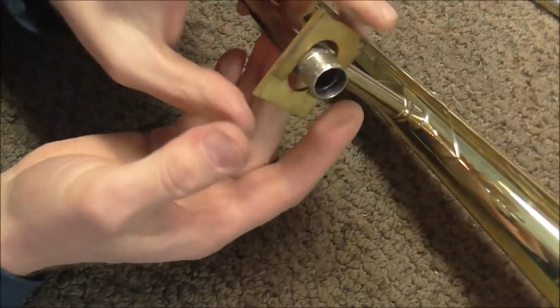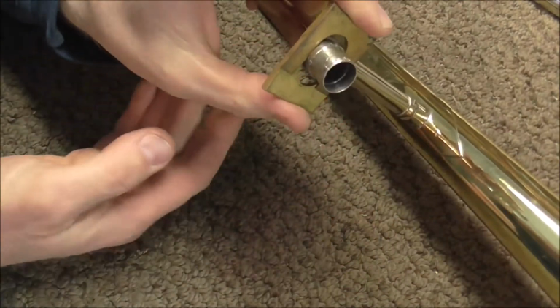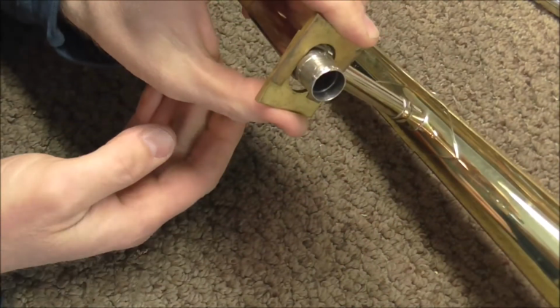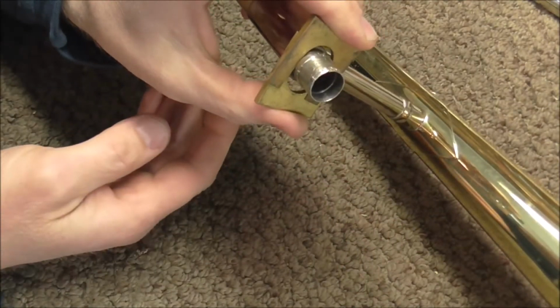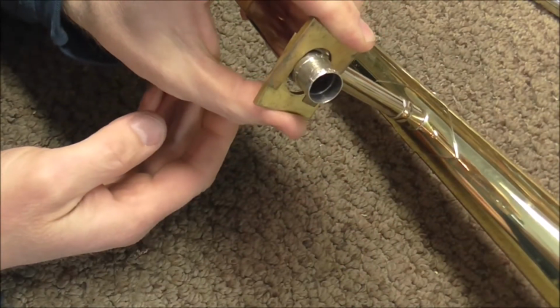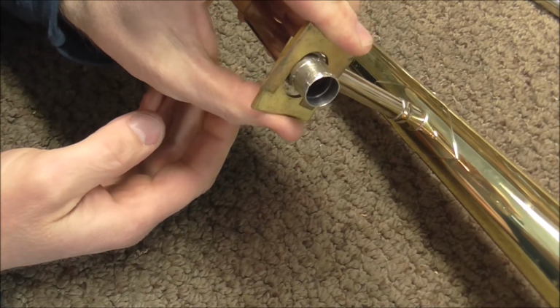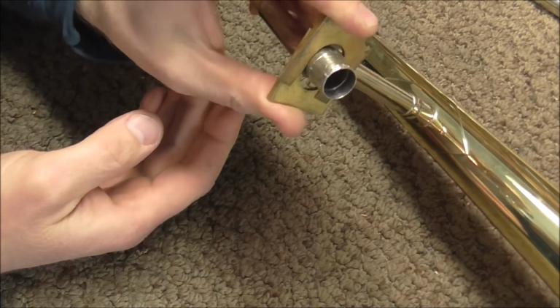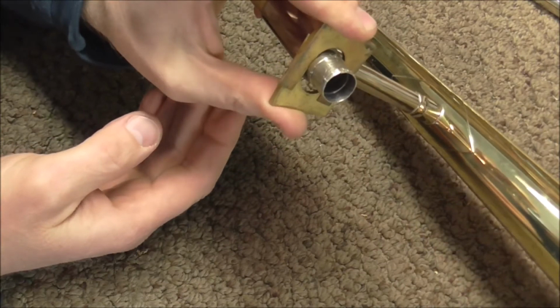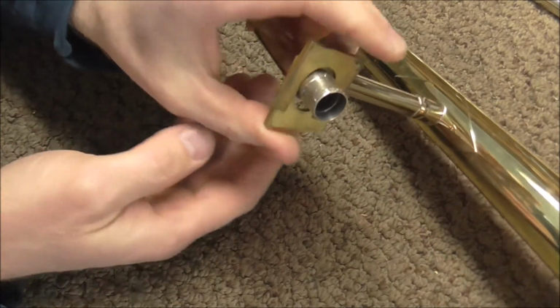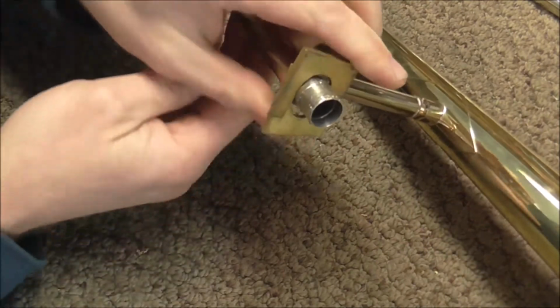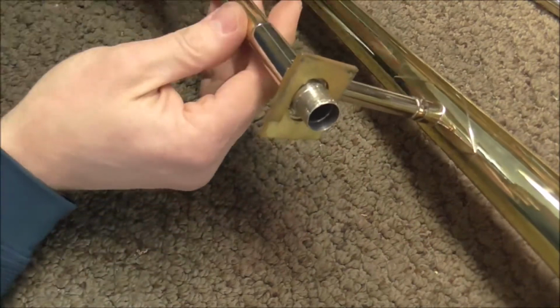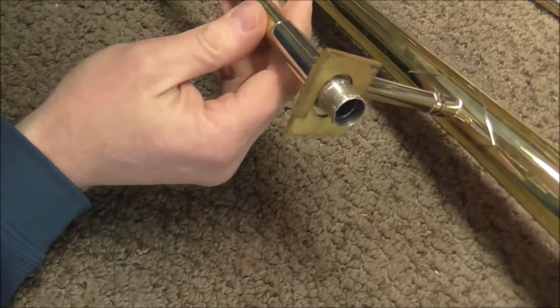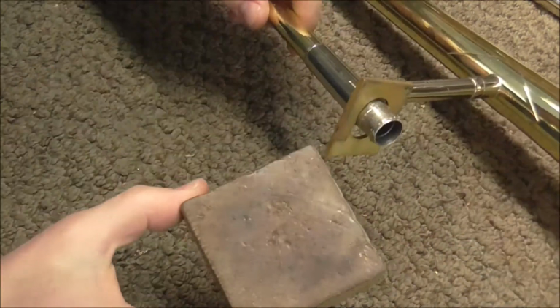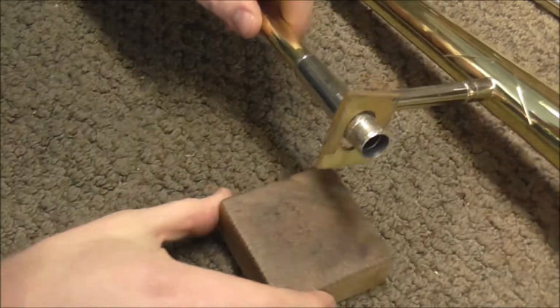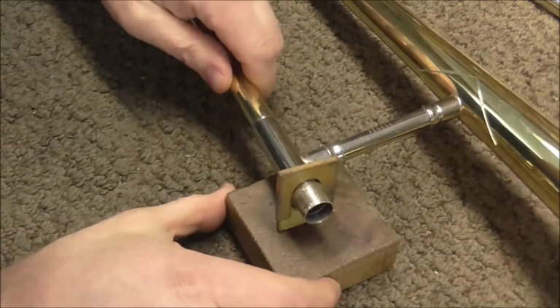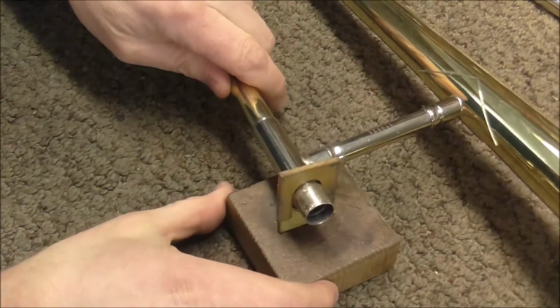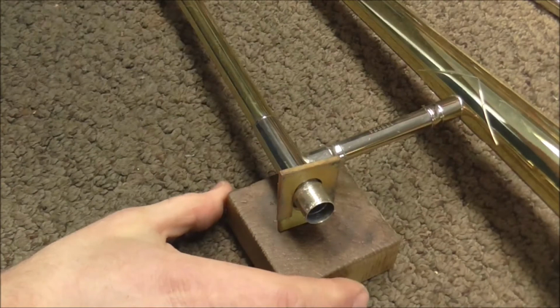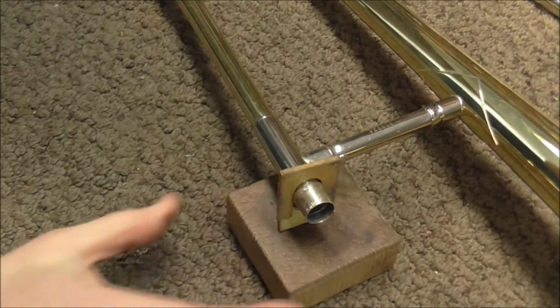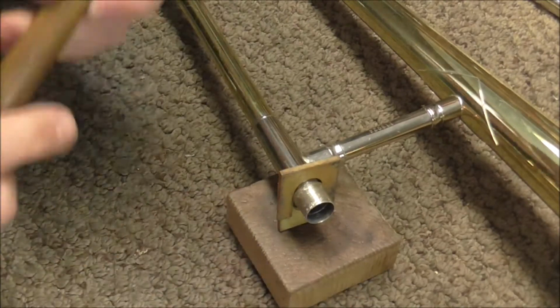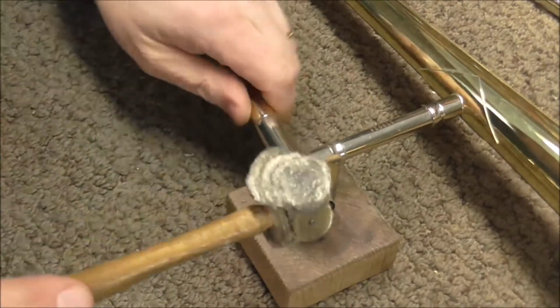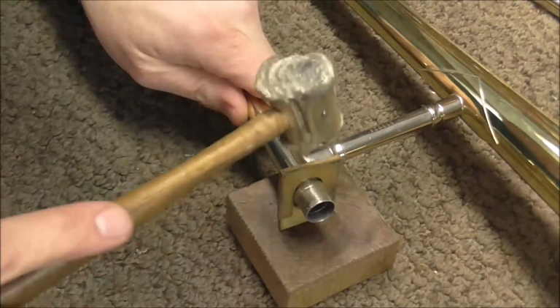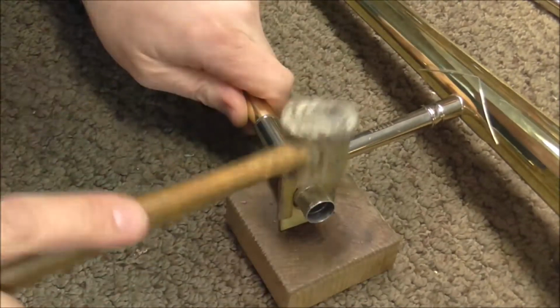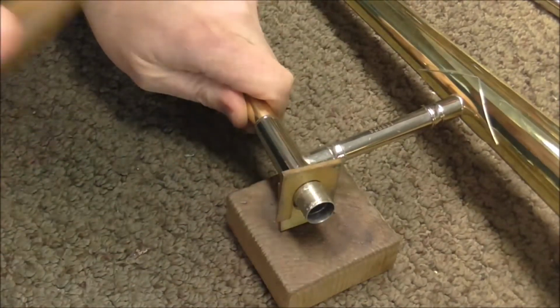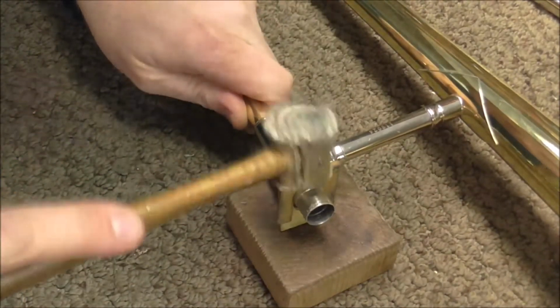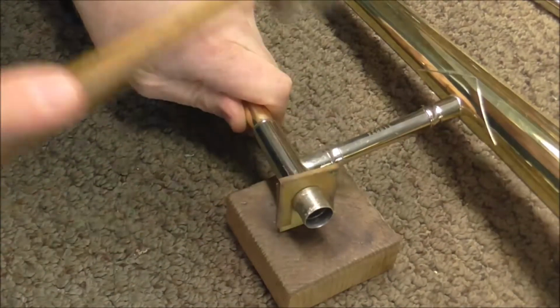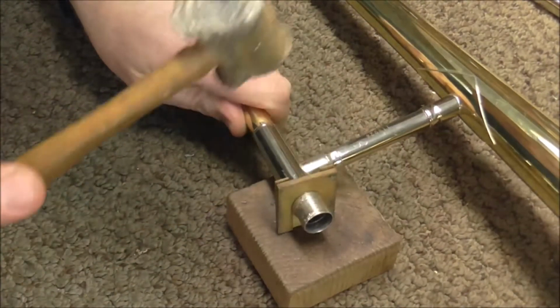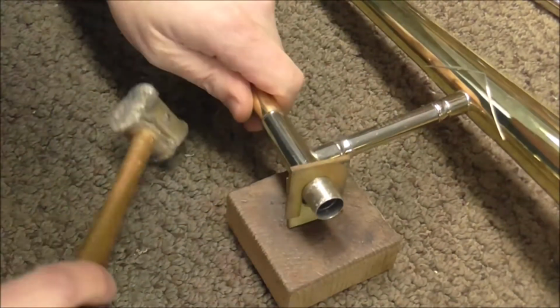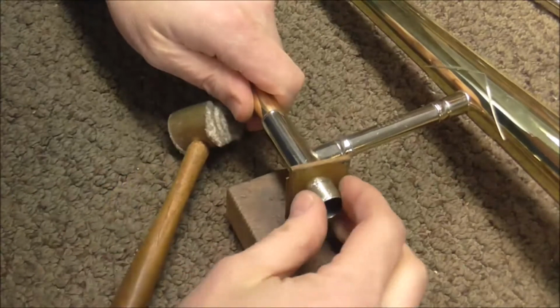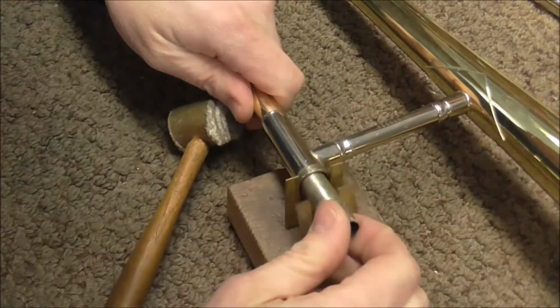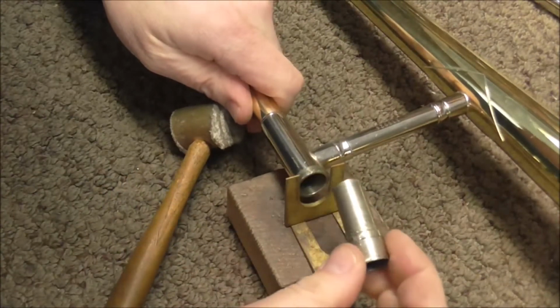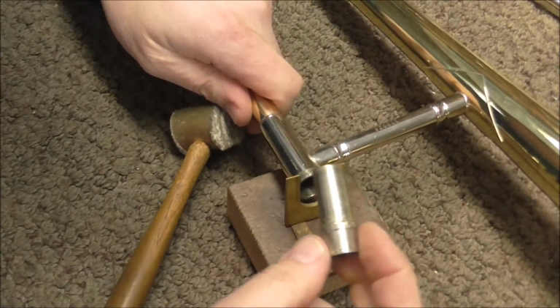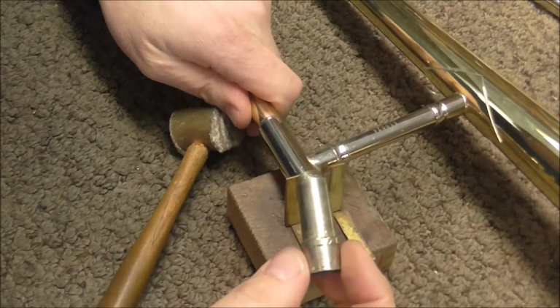You slide them on there and just push with your fingers to get it finger tight. Then I'm going to put them on a block and tap it with a mallet. And that did the trick.